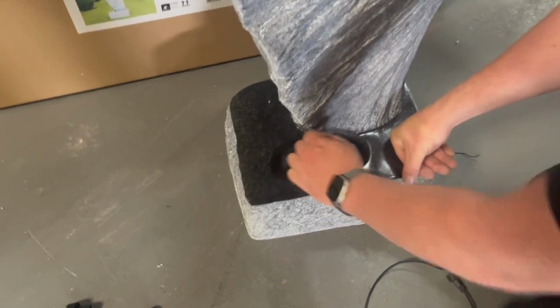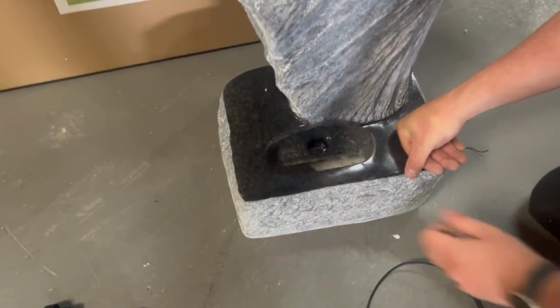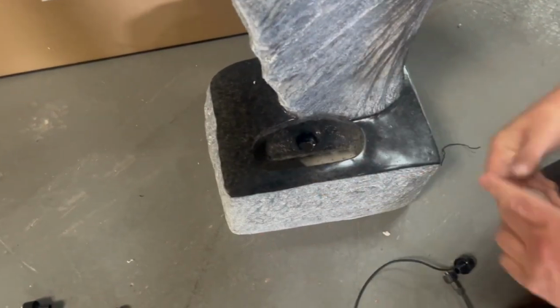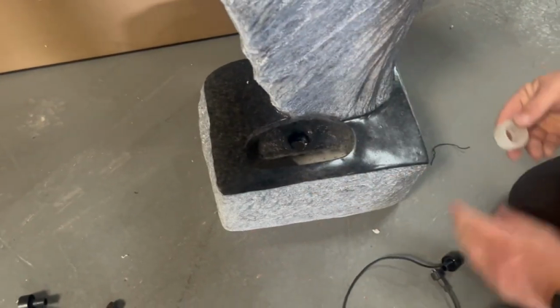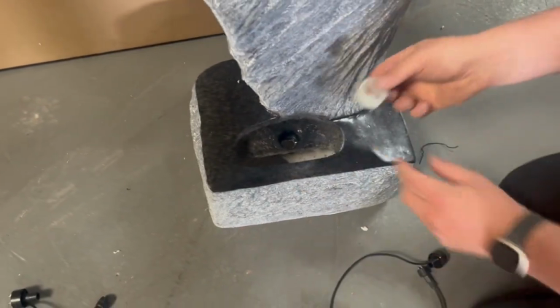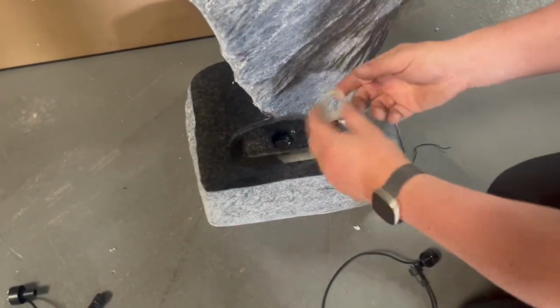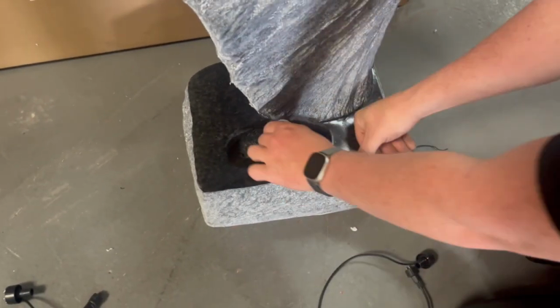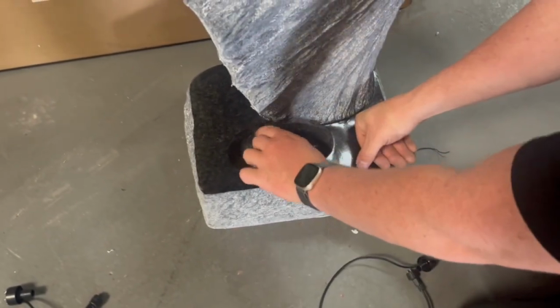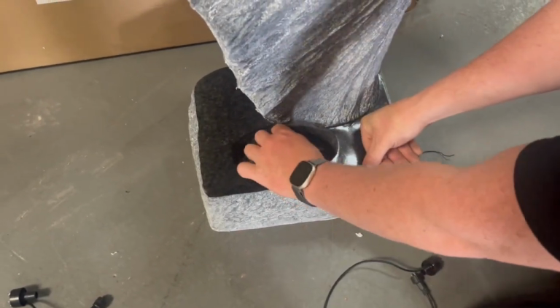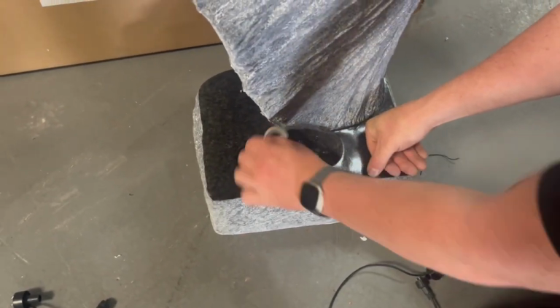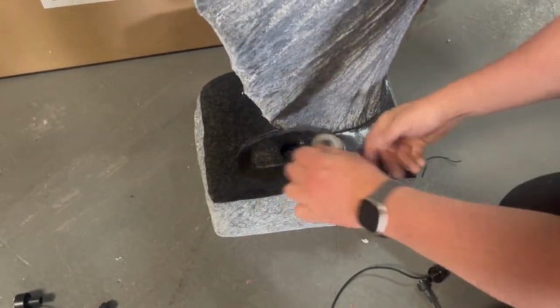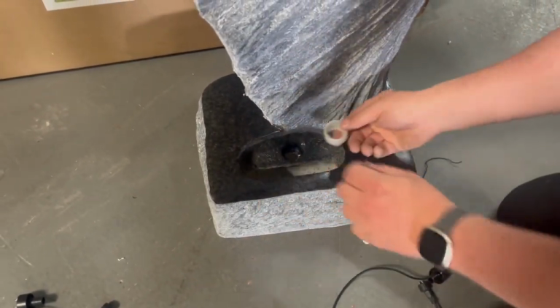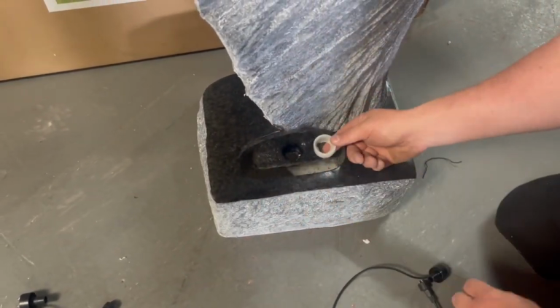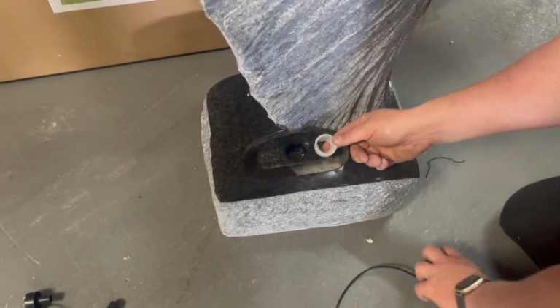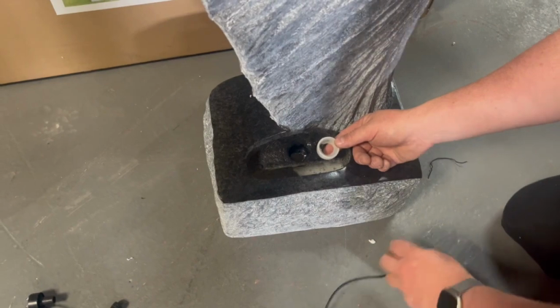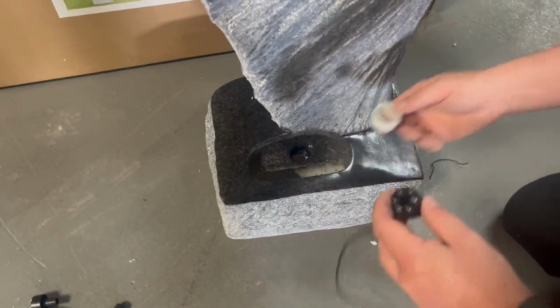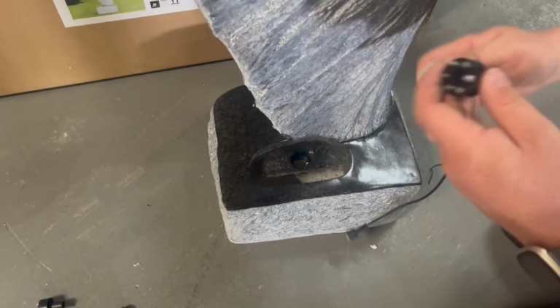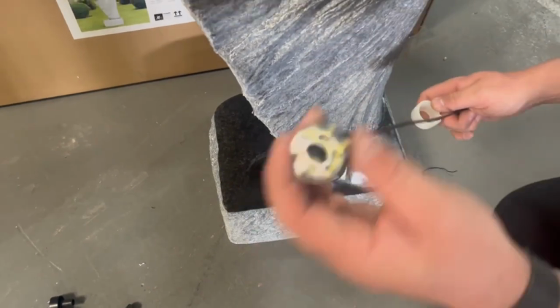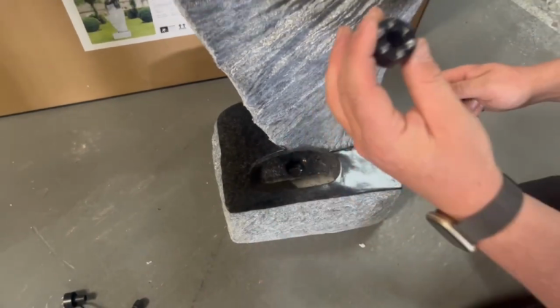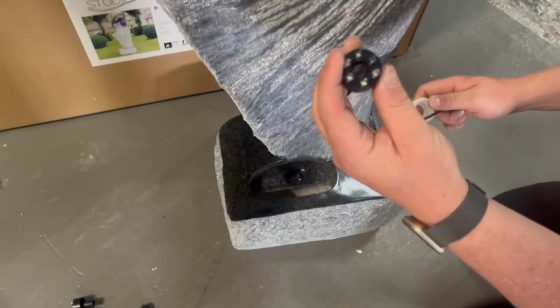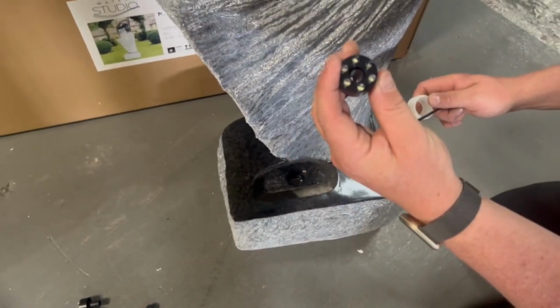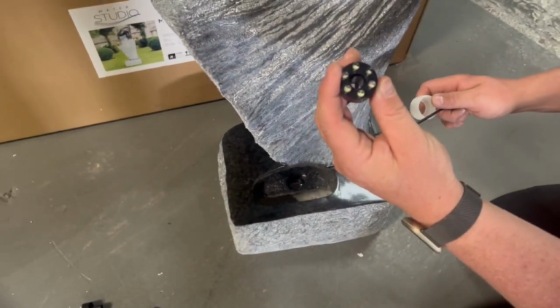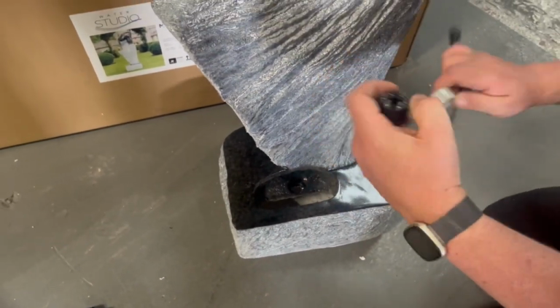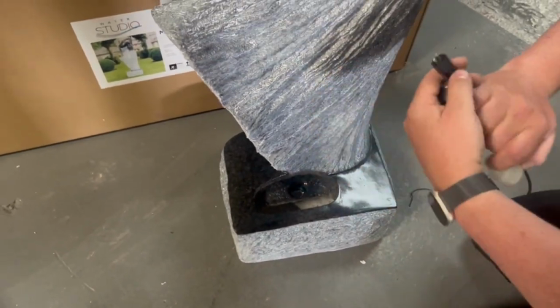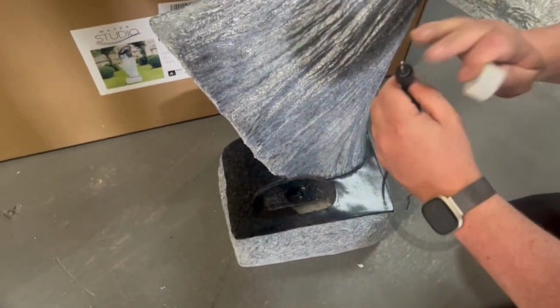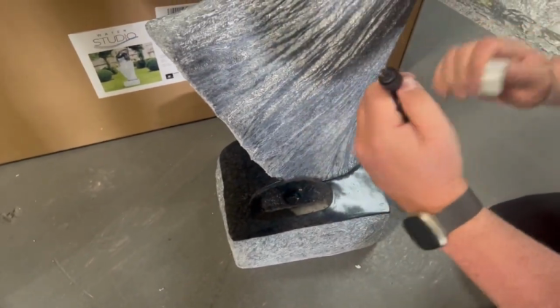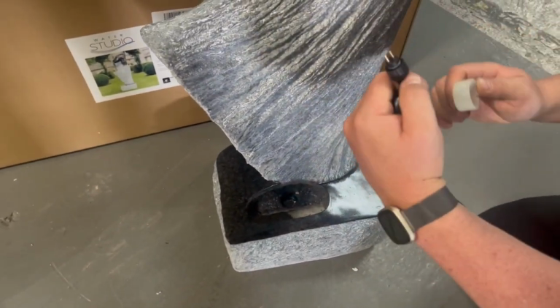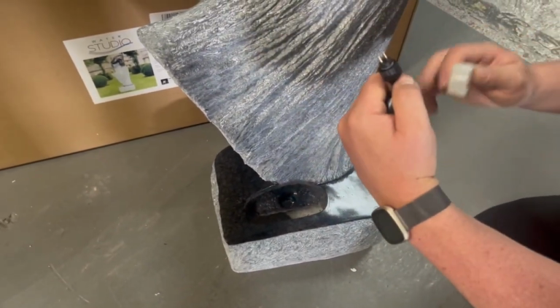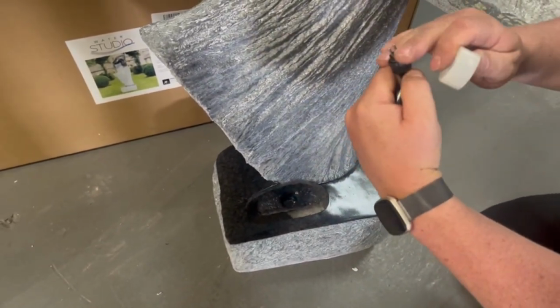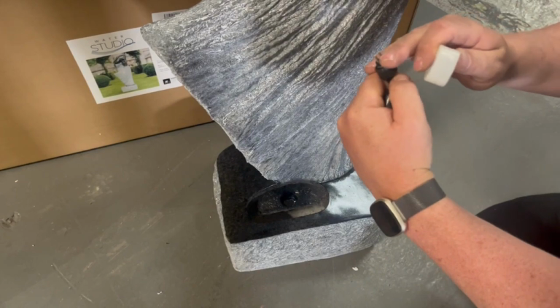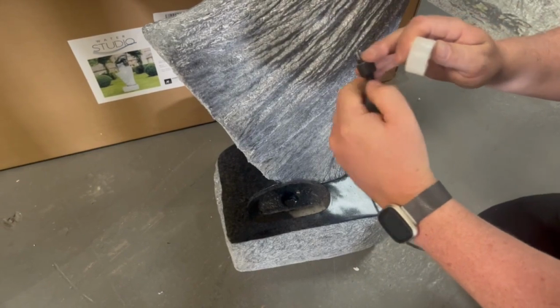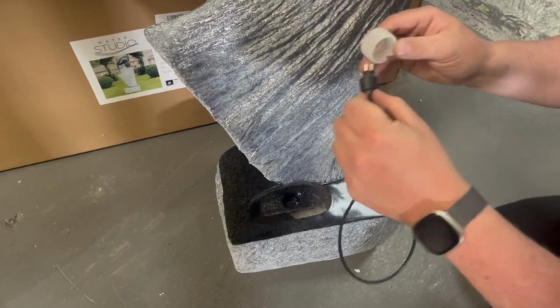Remove the rubber grommet that's situated within the feature. We've provided you a new light module — this has got two male pin connectors, and this does work with our solar cells.